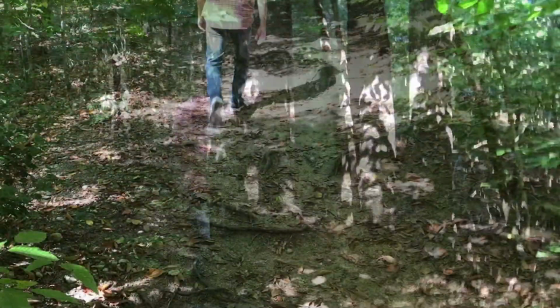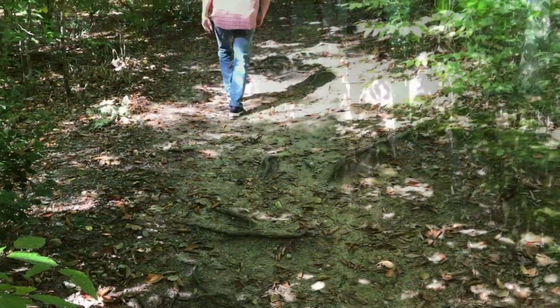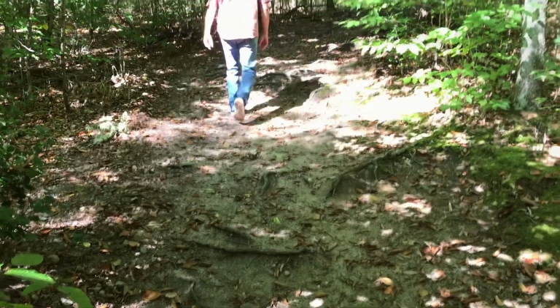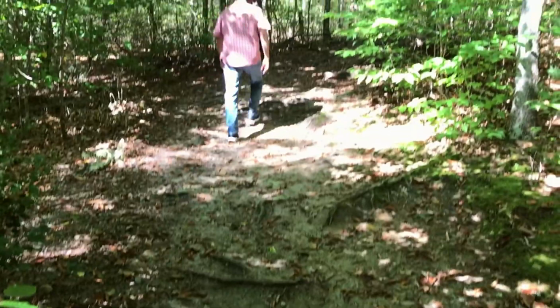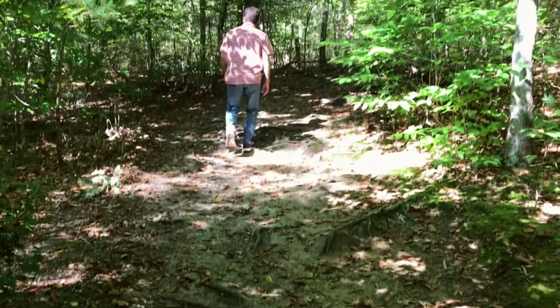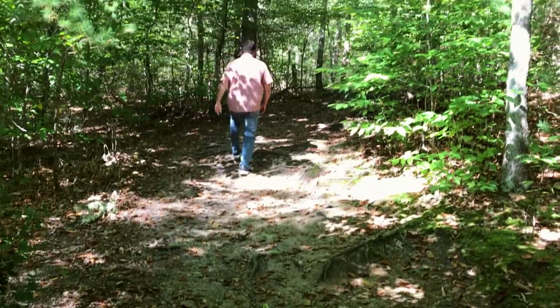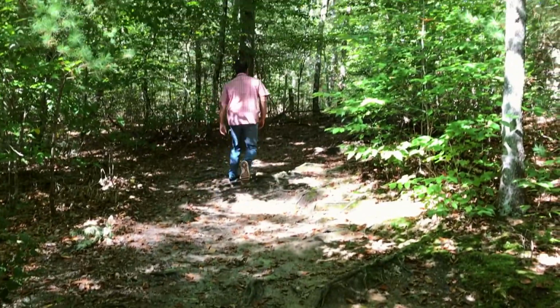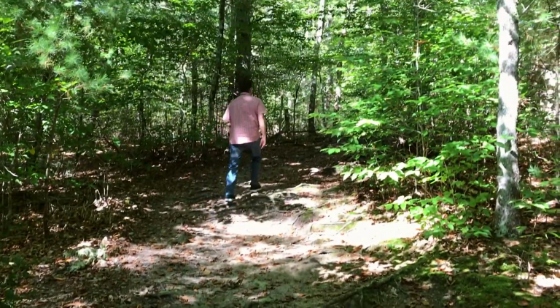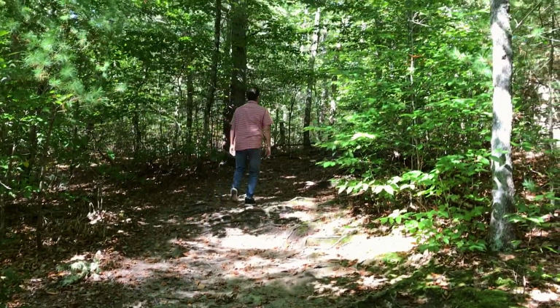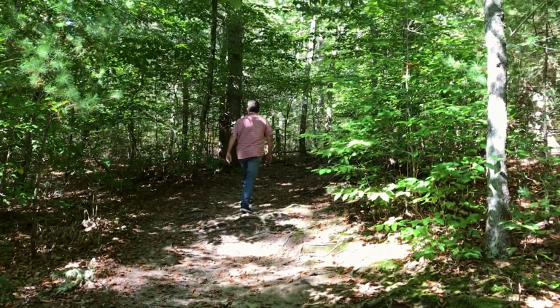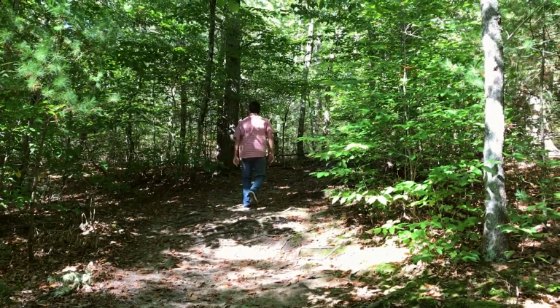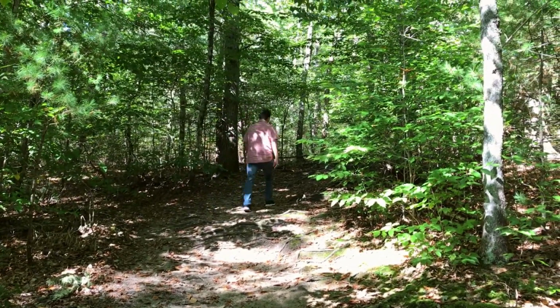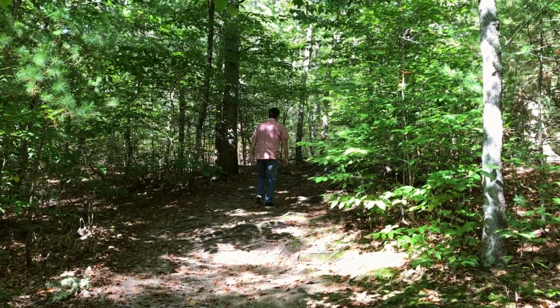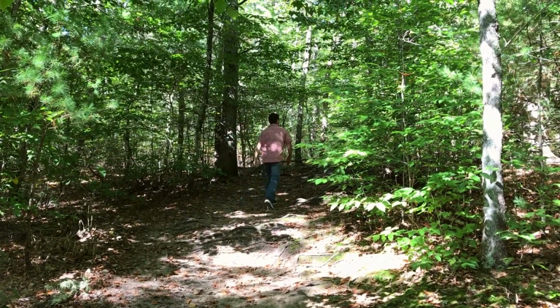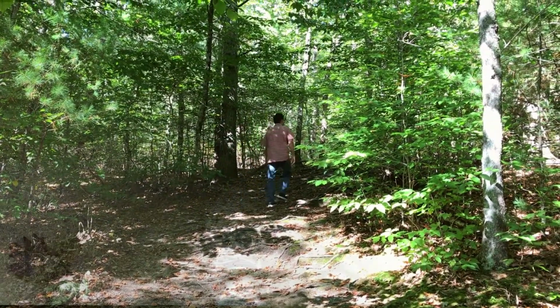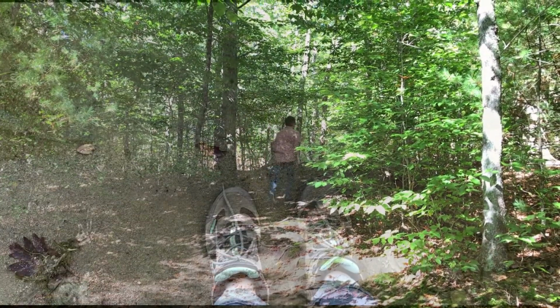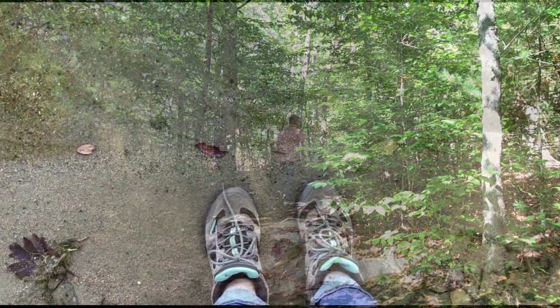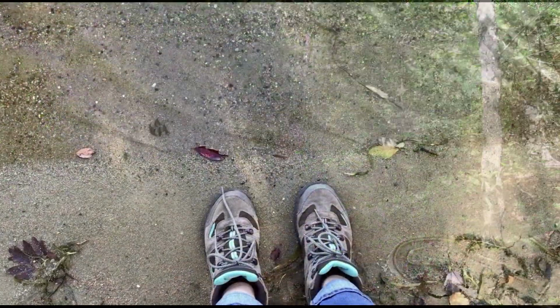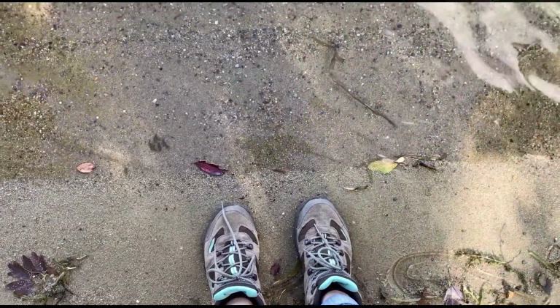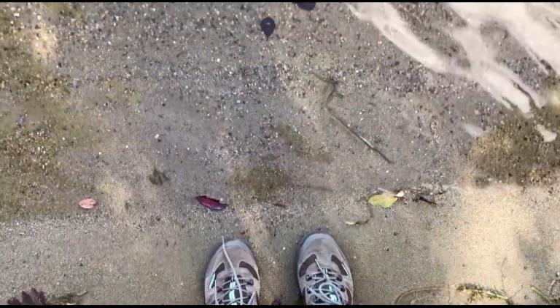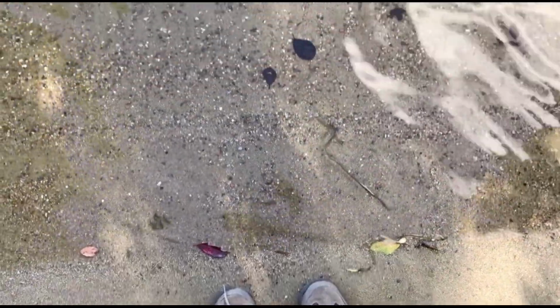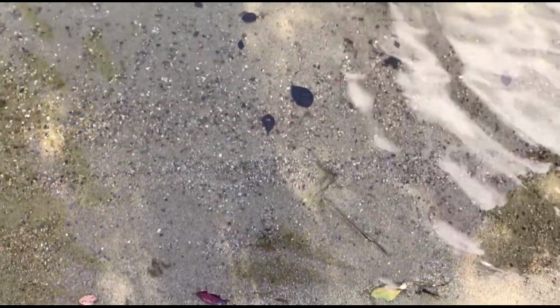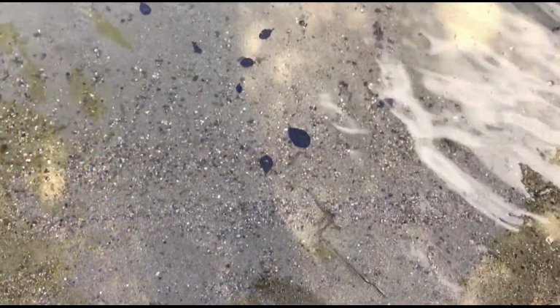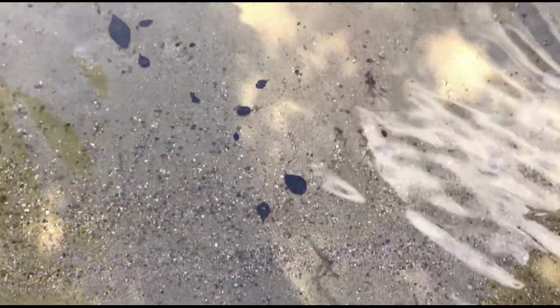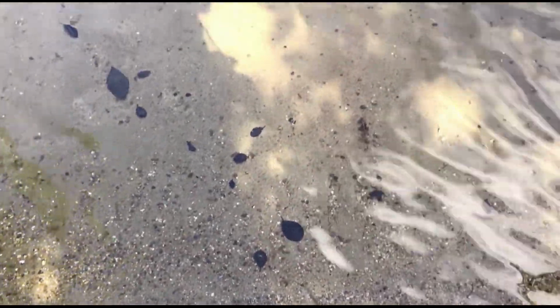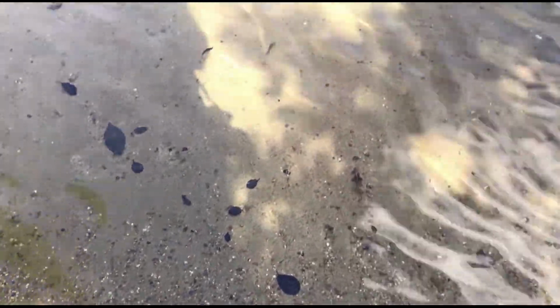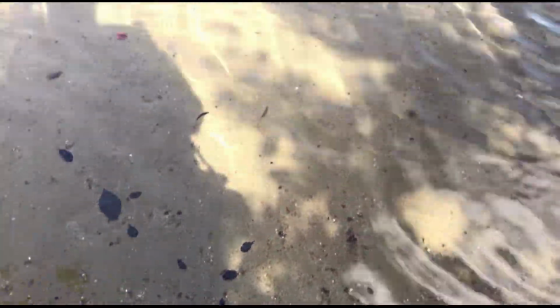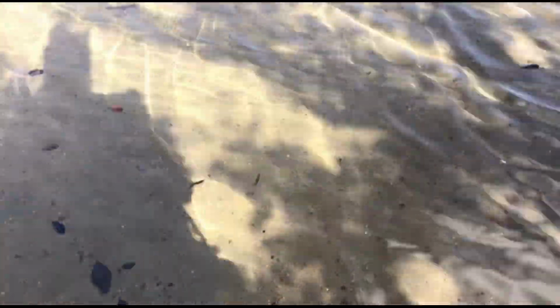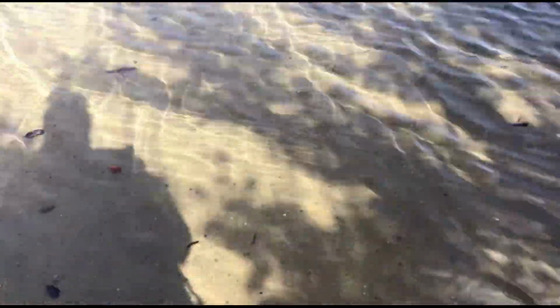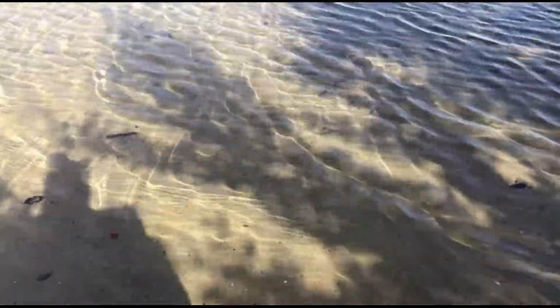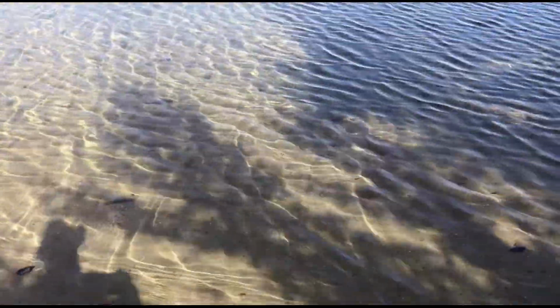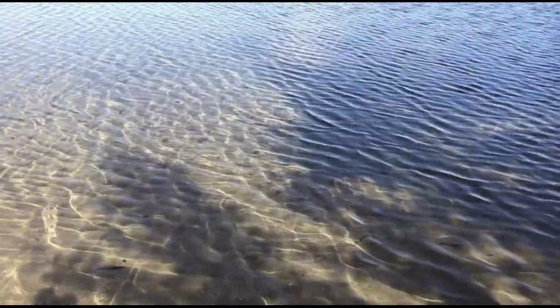Watch for the exposed roots on this trail and be sure to wear sturdy shoes, but the upside of these roots are the views of the old growth pines and American beech trees that they connect to in all of their autumn colors.